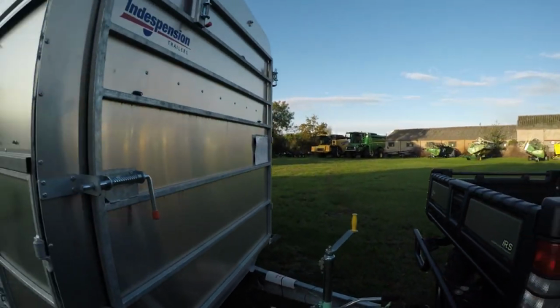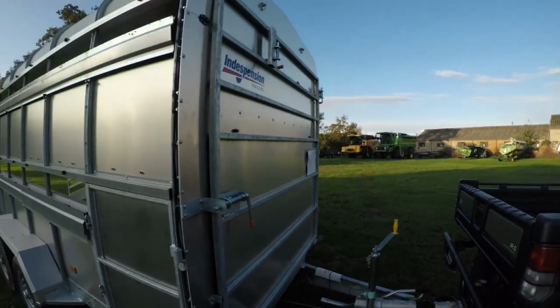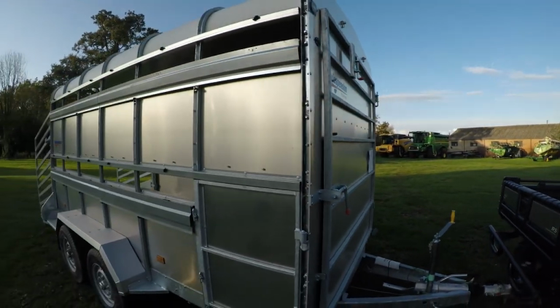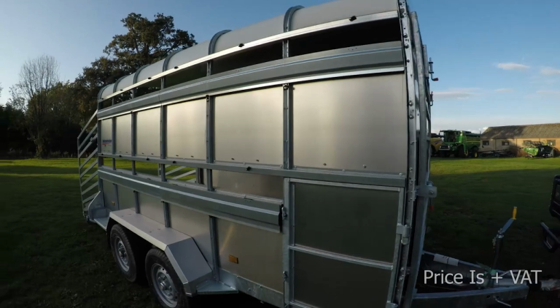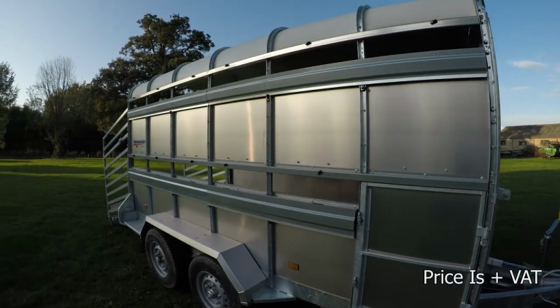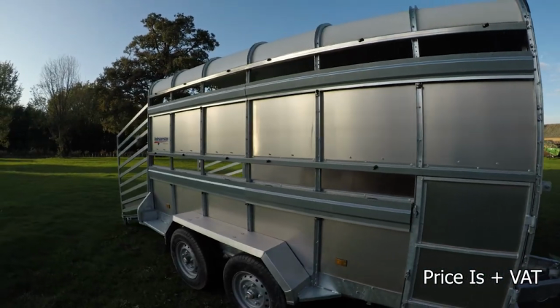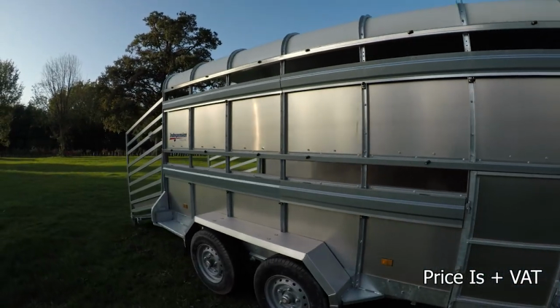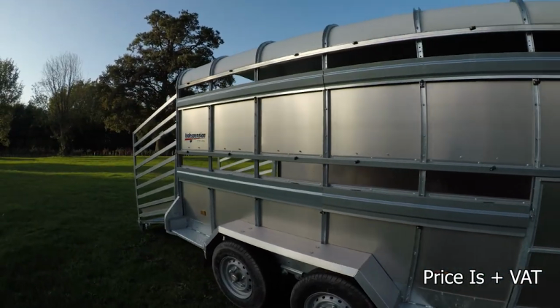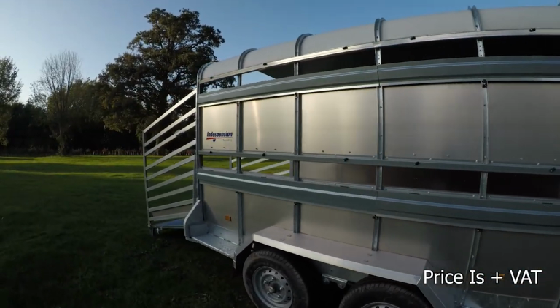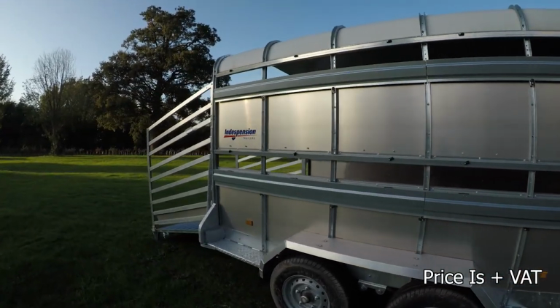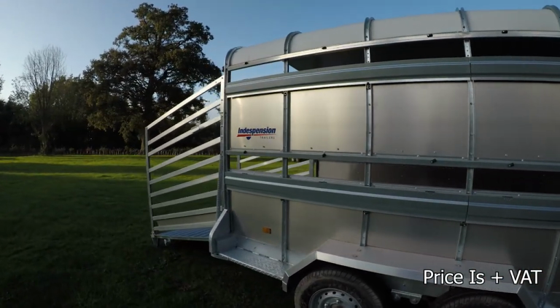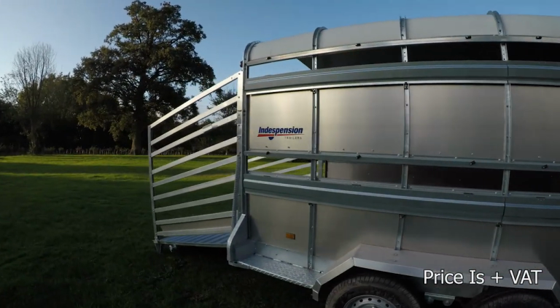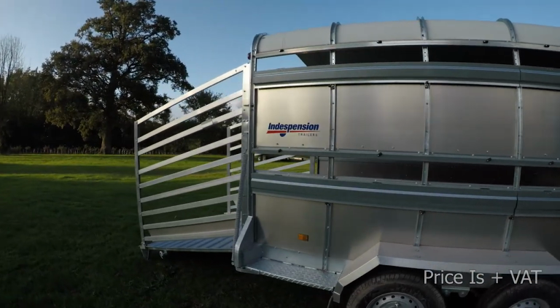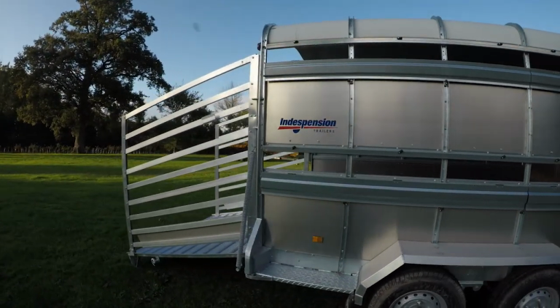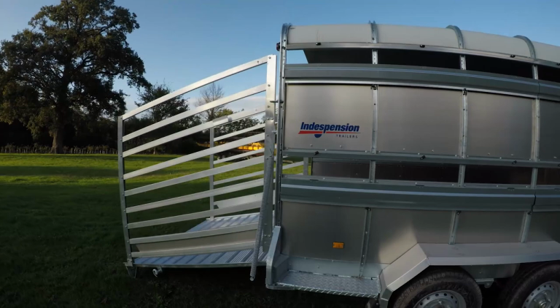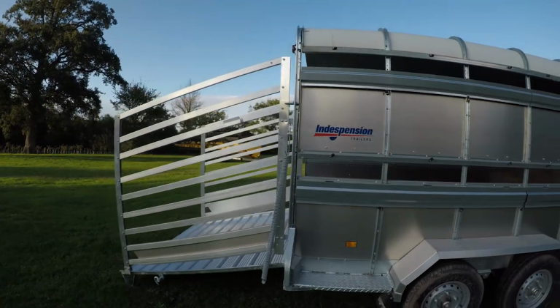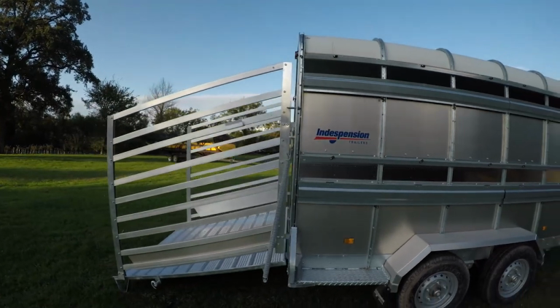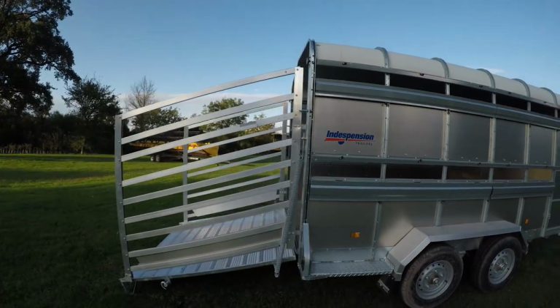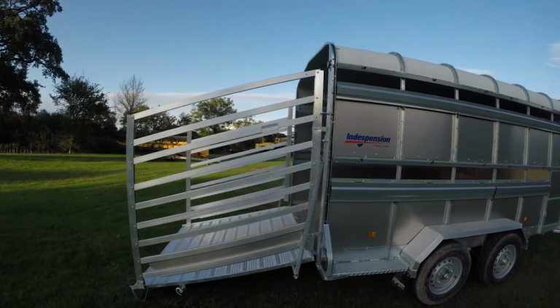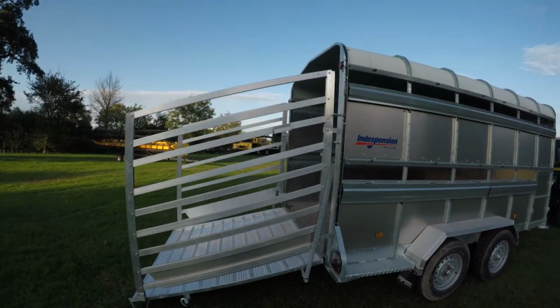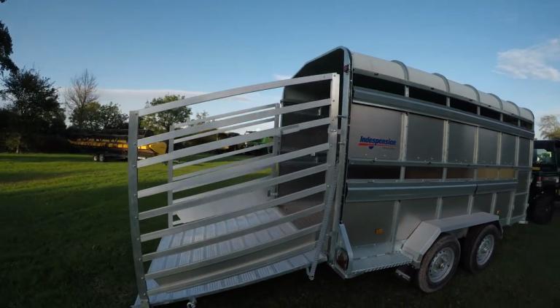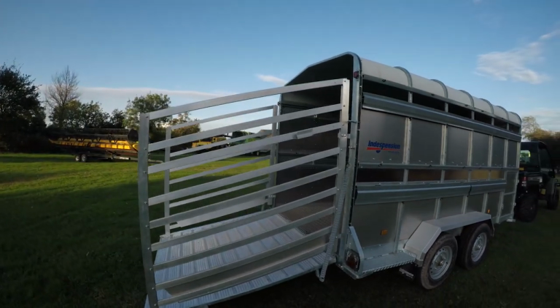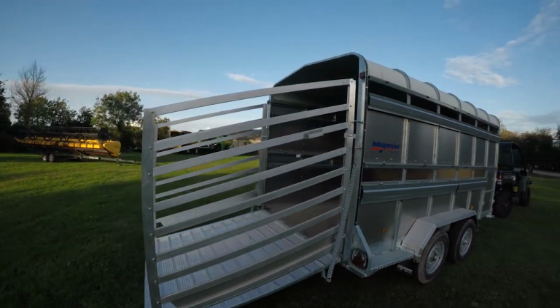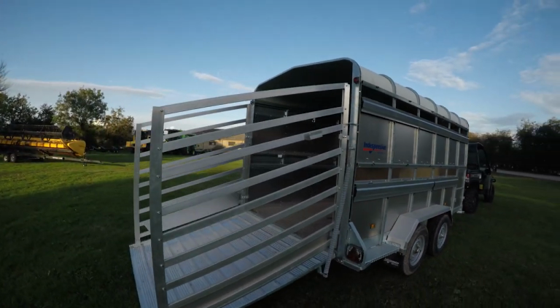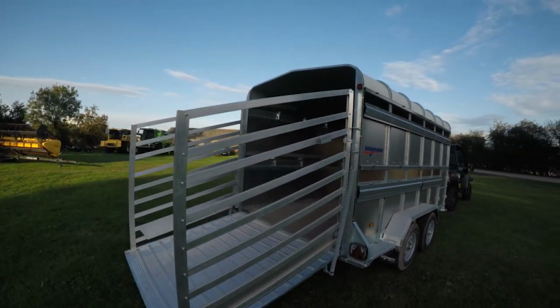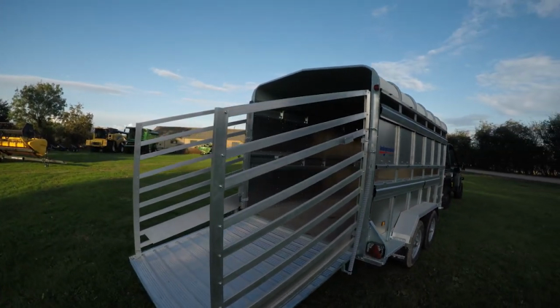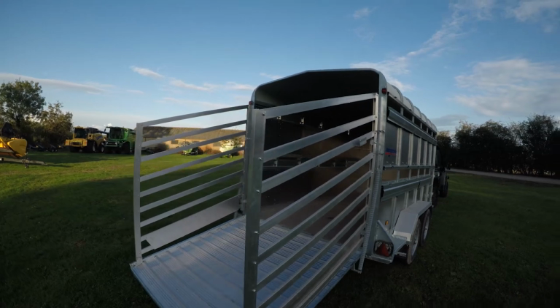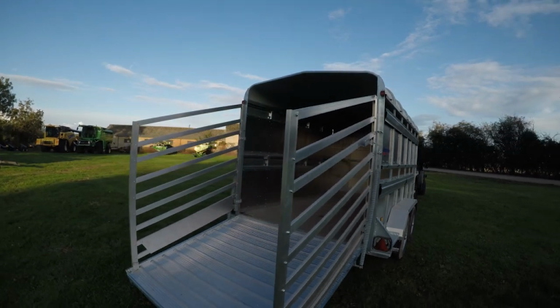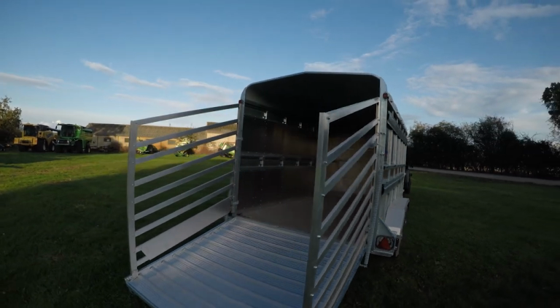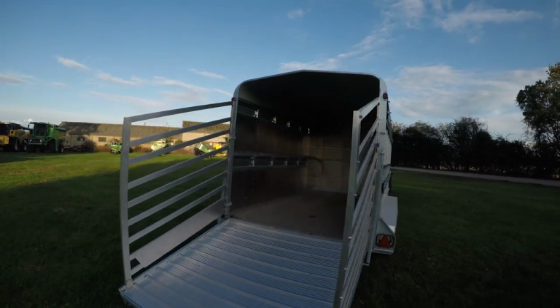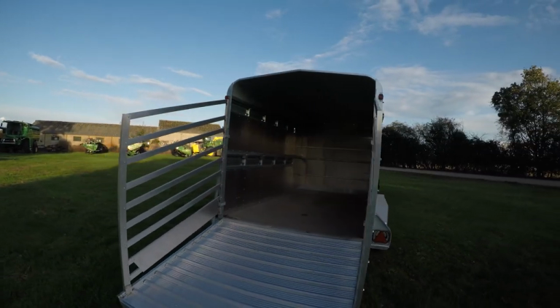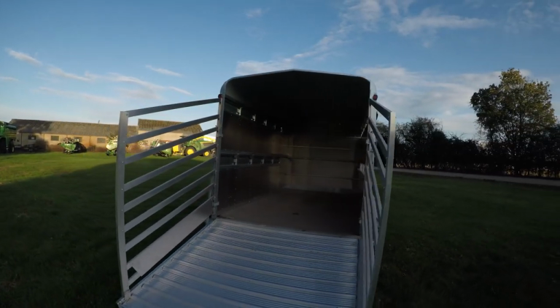This trailer is £4,295. If you want any more information on this trailer then don't hesitate to contact me. My phone number is 07989 987205, or you can drop me an email at jesse.farrell.co.uk. Cheers.